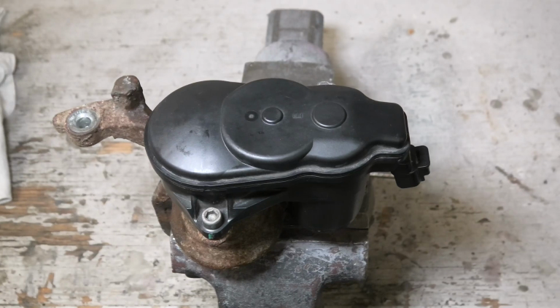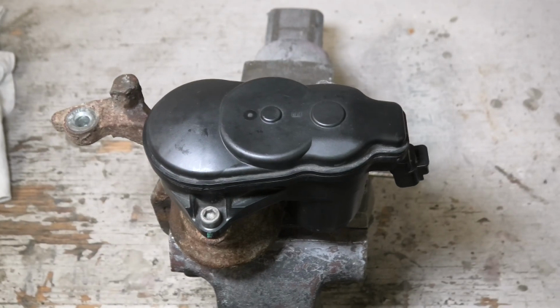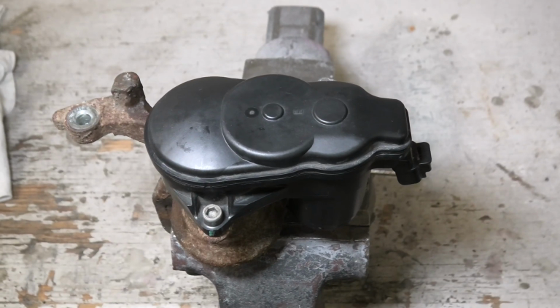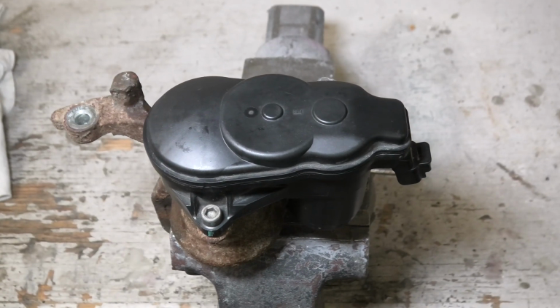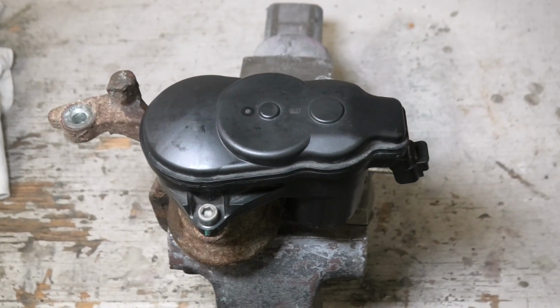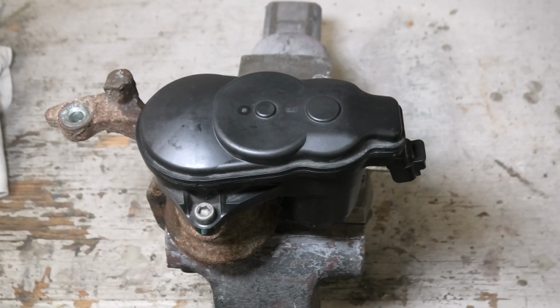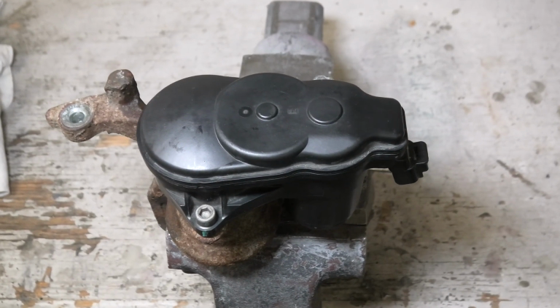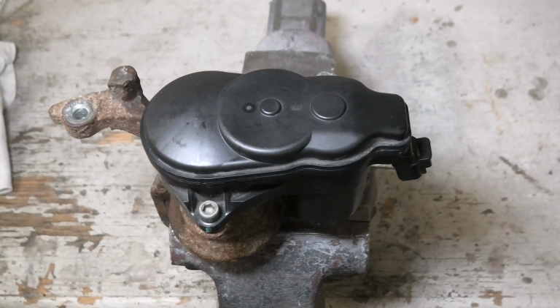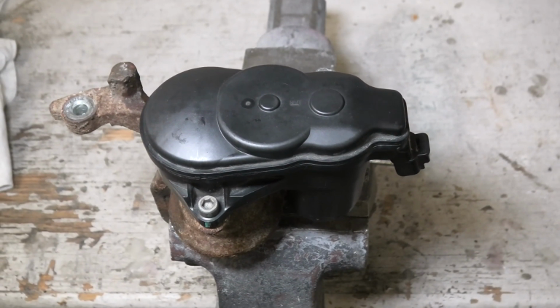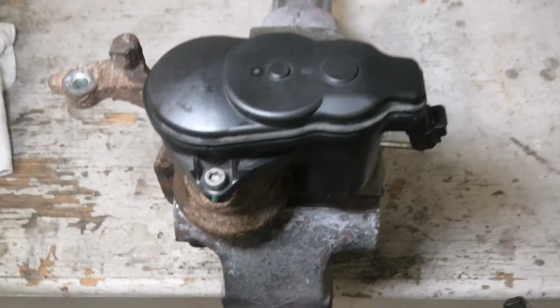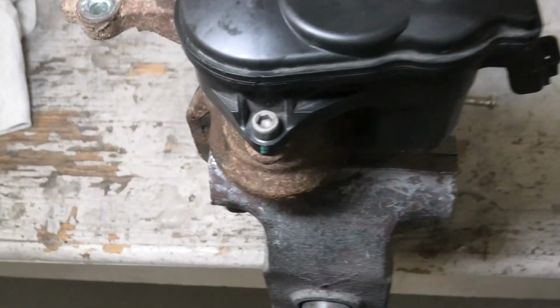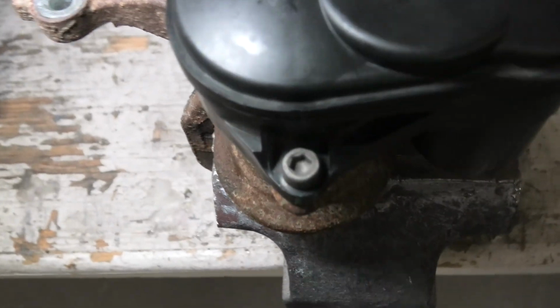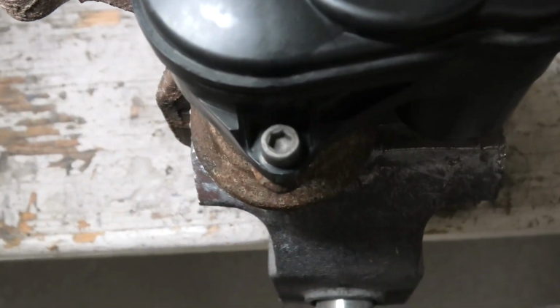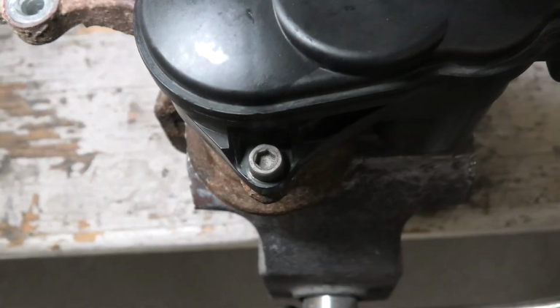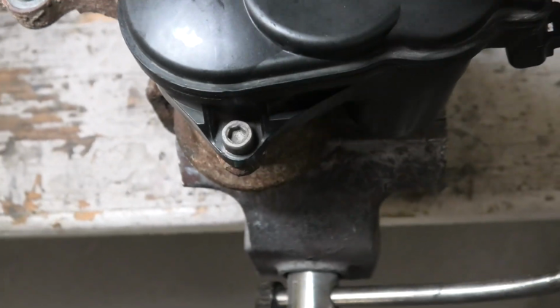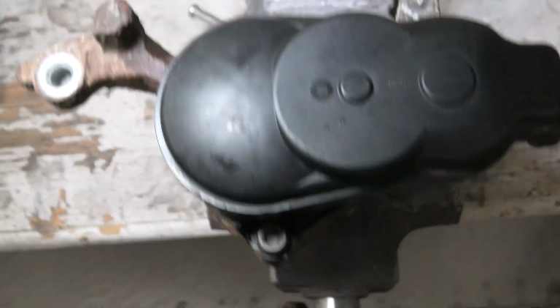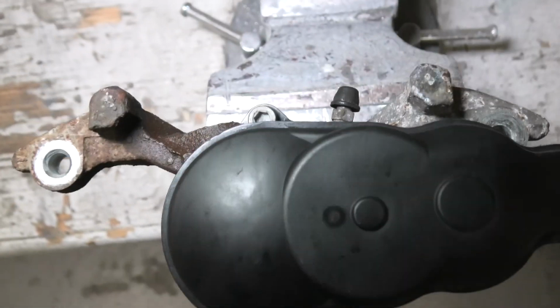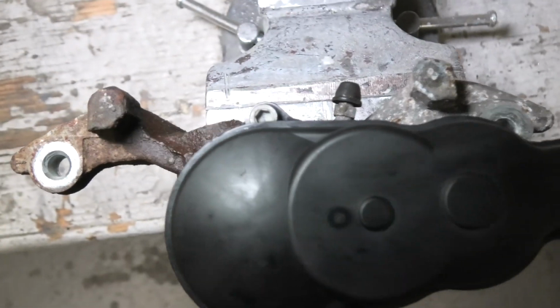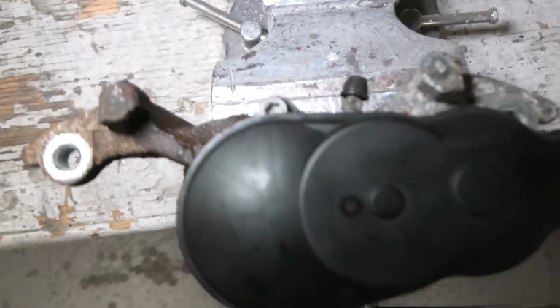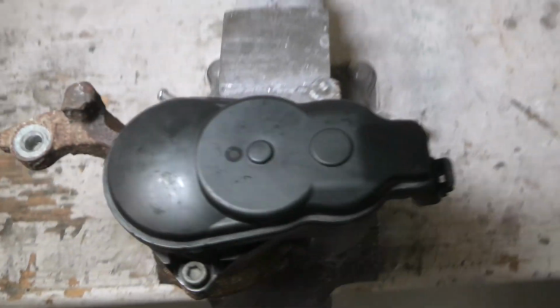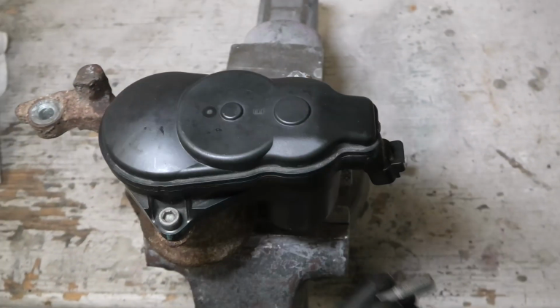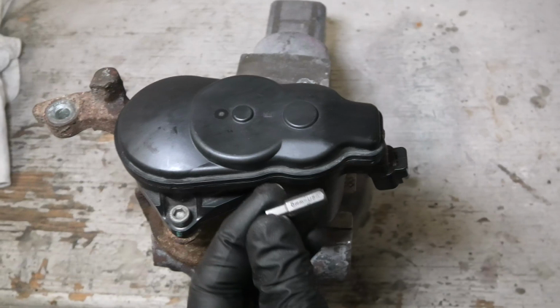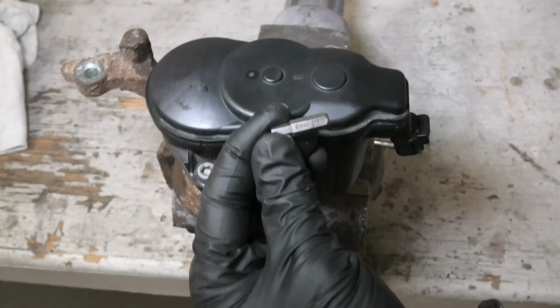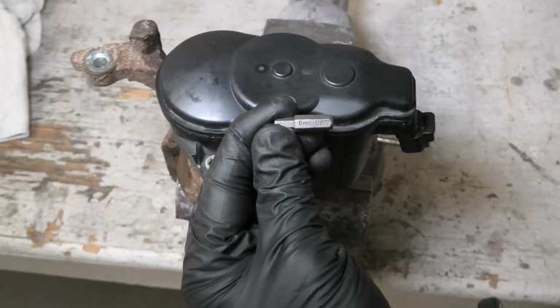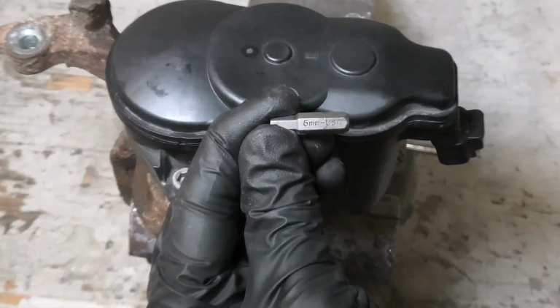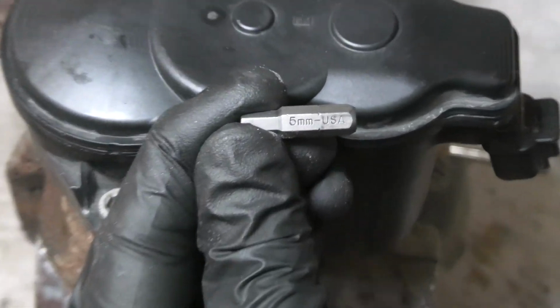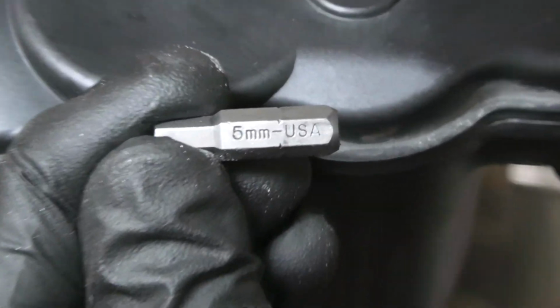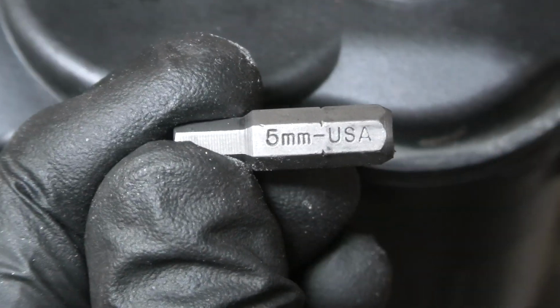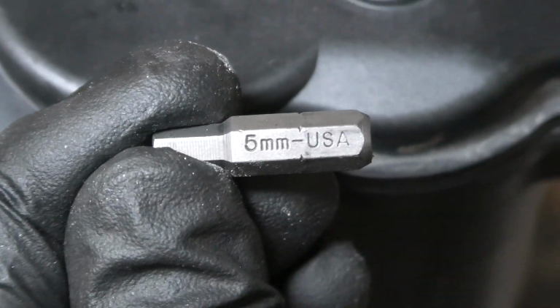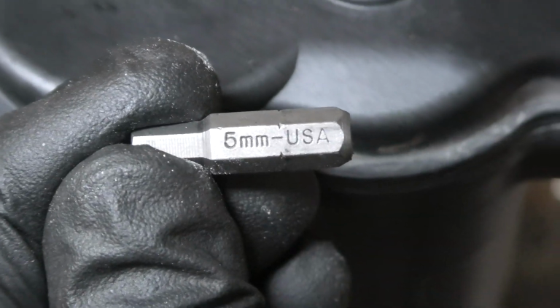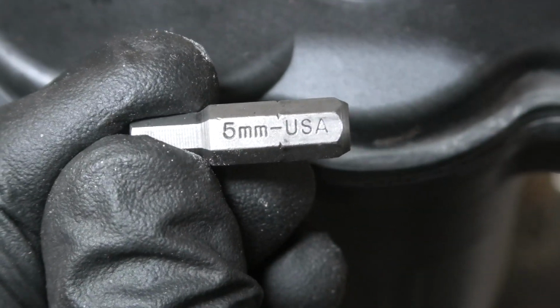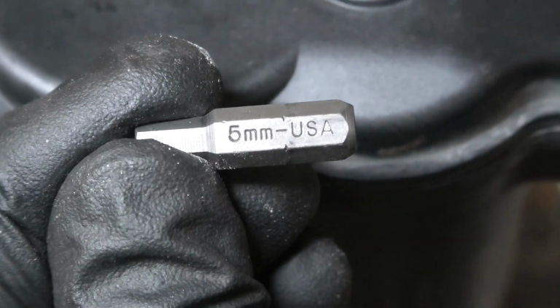To replace the rear caliper electric parking brake motor, you will have to remove two bolts — one on the right and one on the left. For this, you'll need to use a five millimeter Allen key.